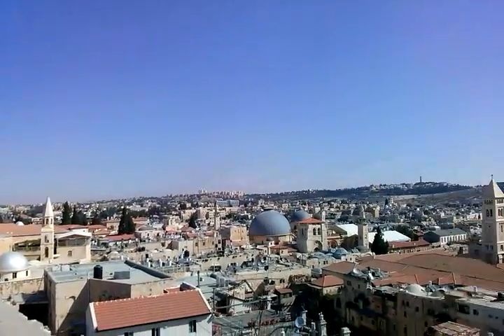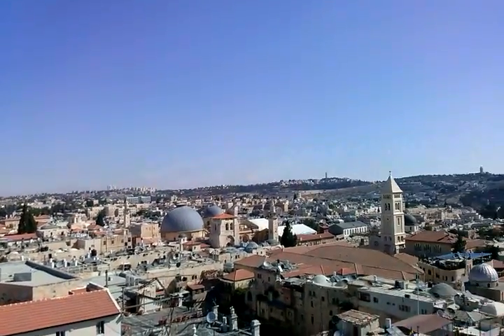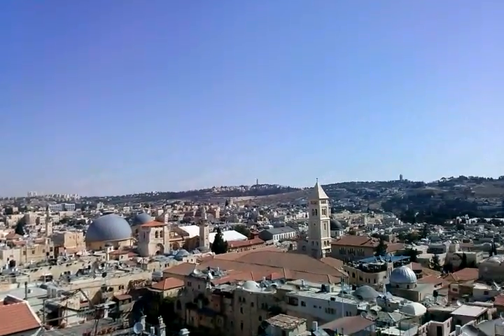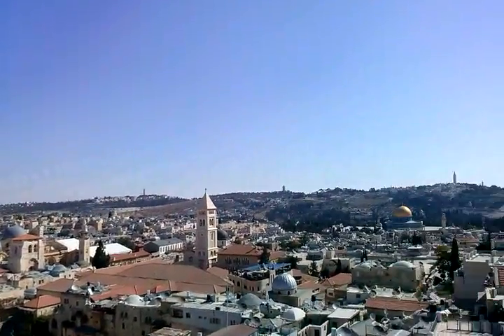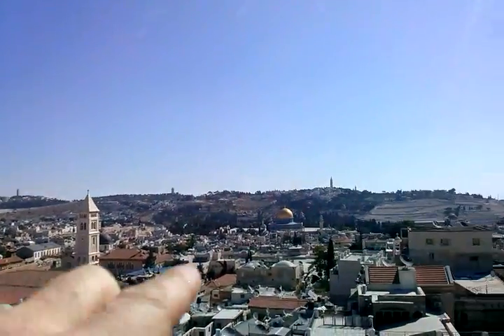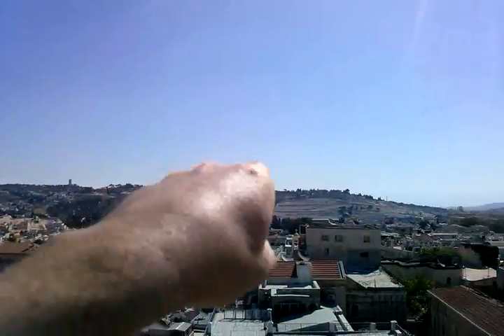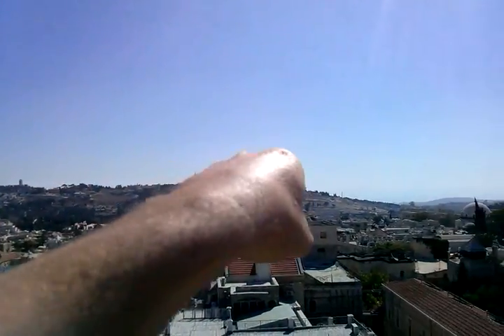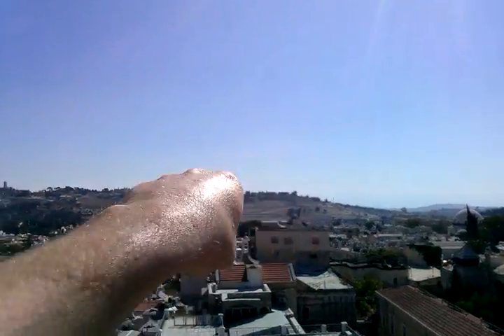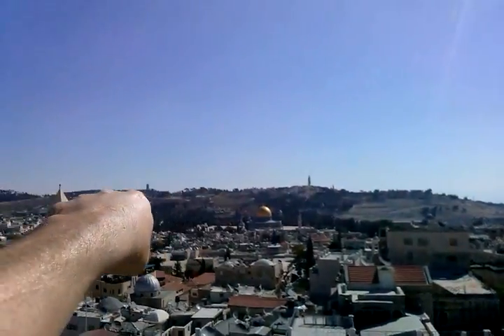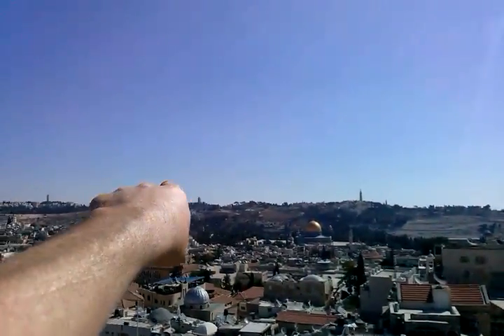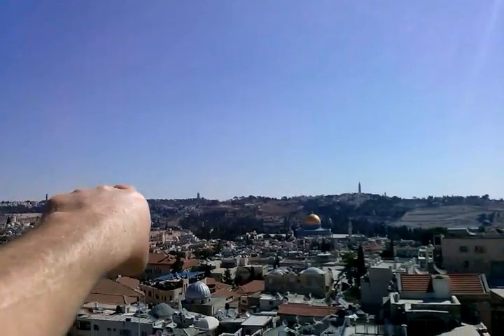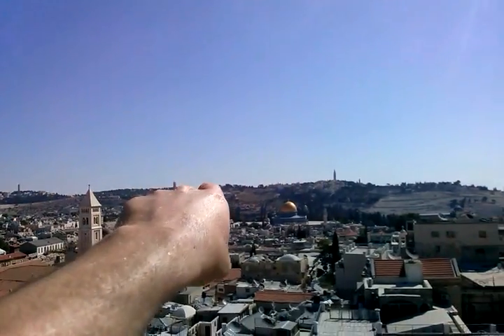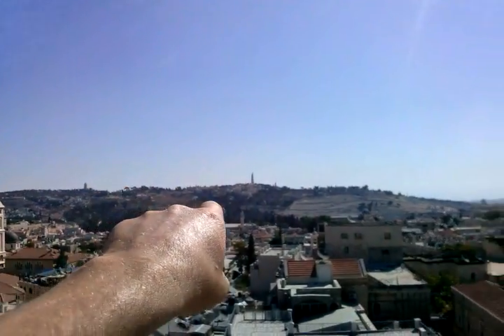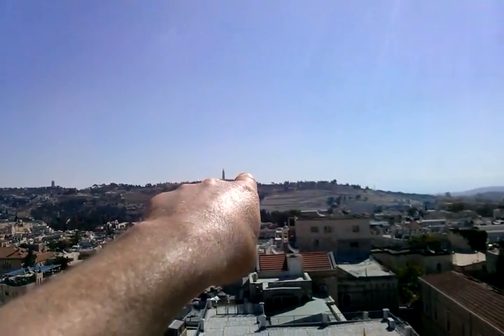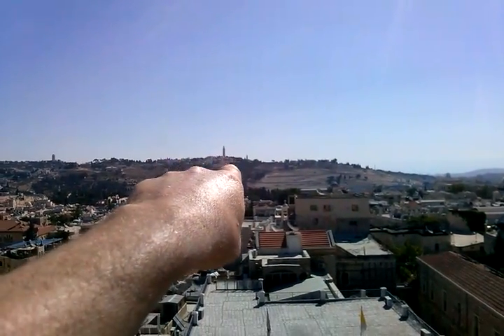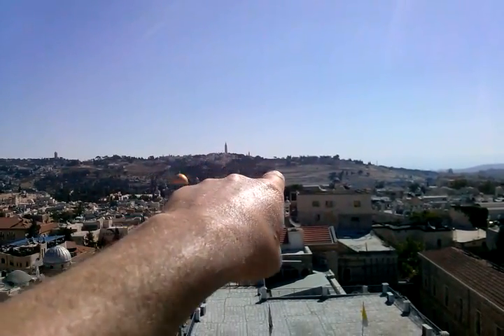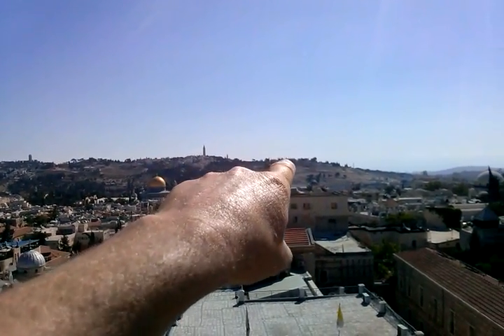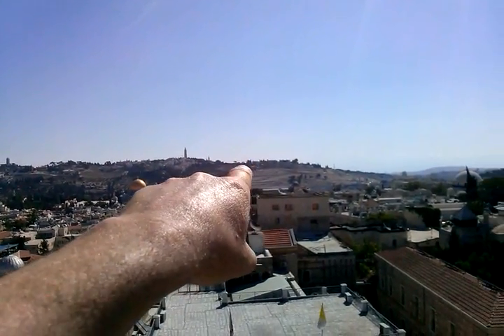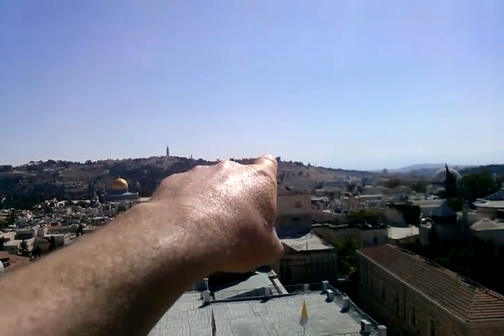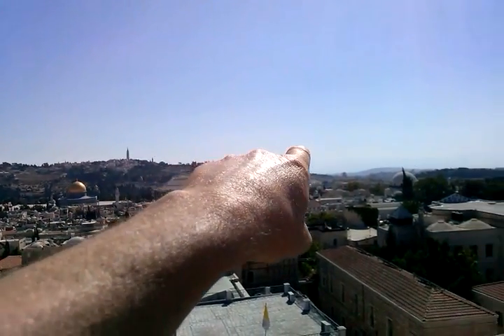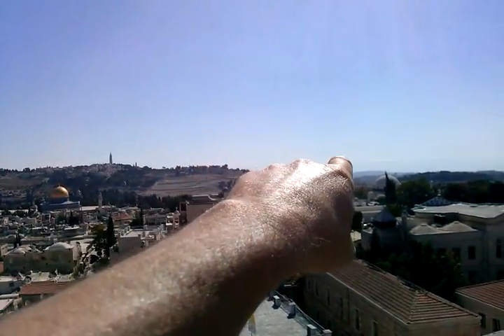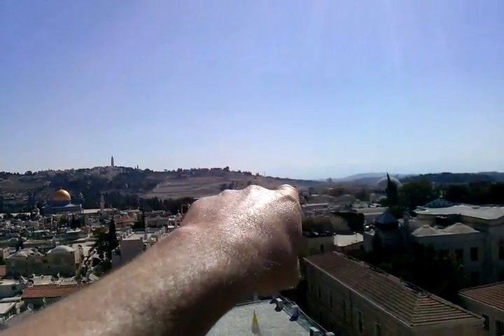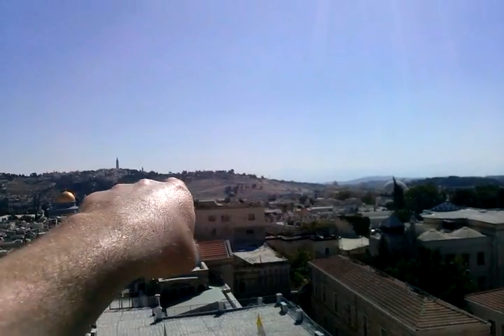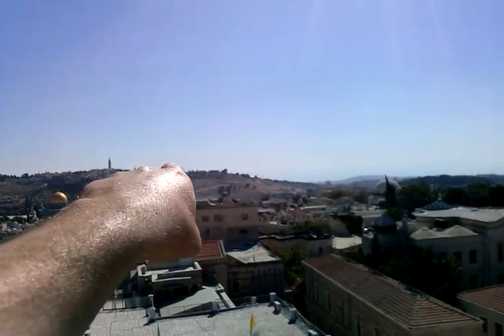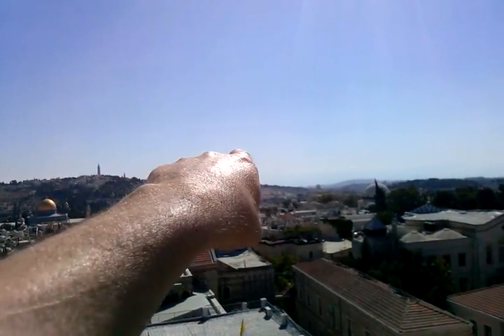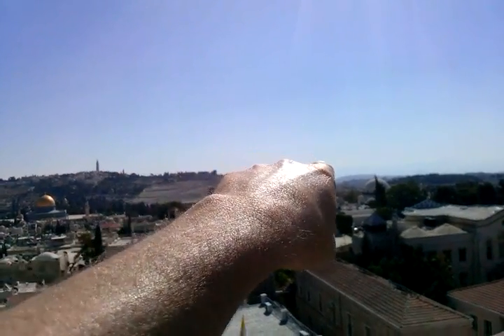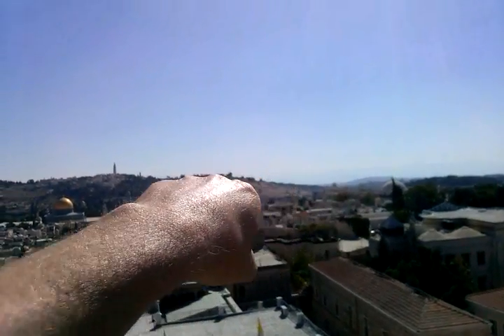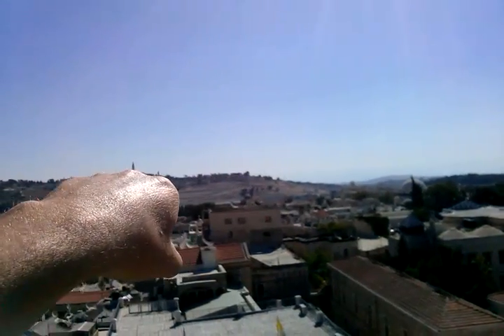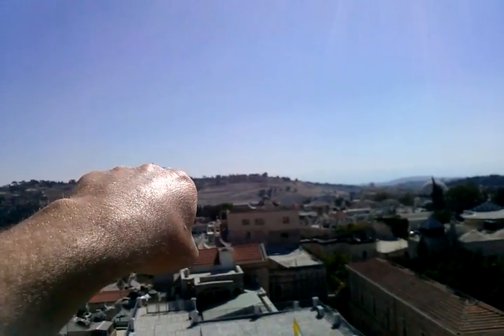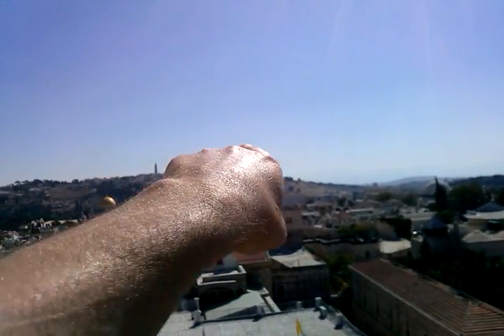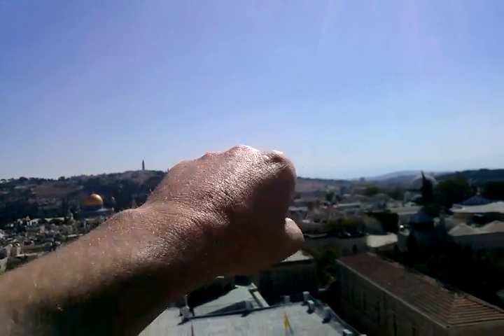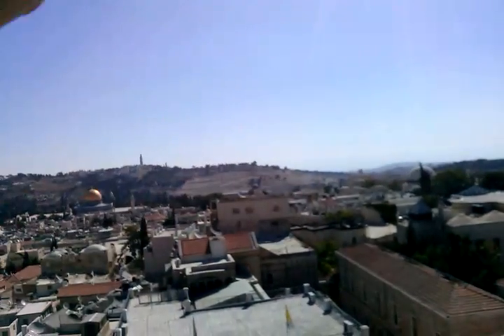Rather wonderful view. That's the Mount Scopus over there, and the Mount of Olives. And that white area there on the hill — that's a Jewish burial area.